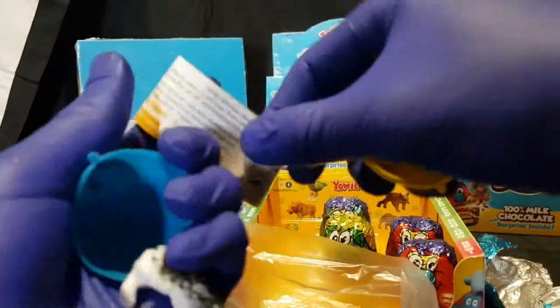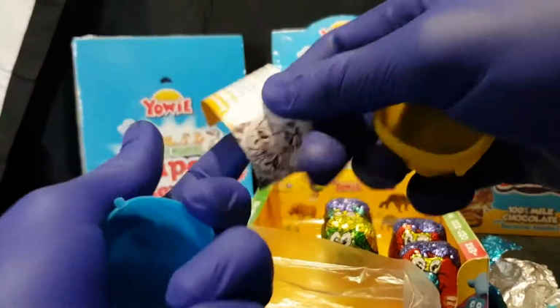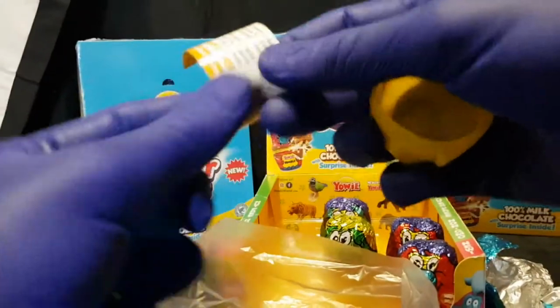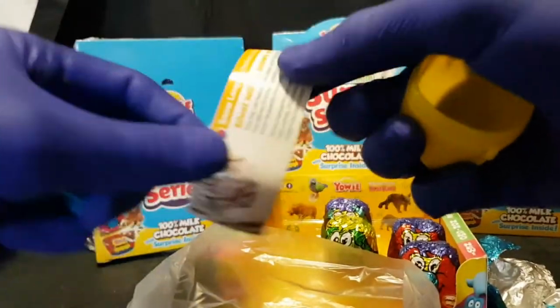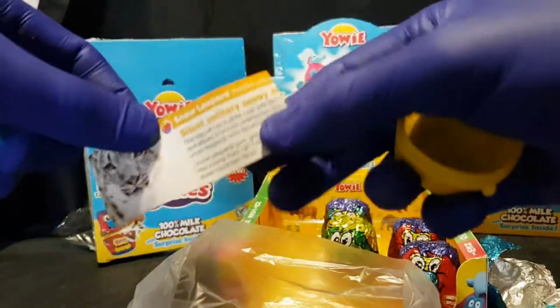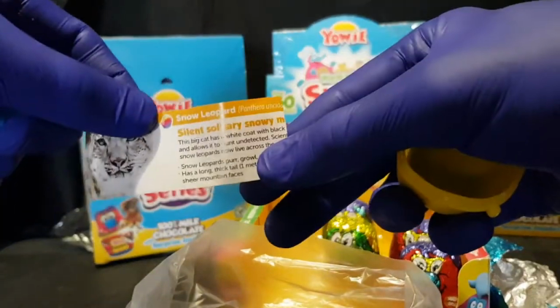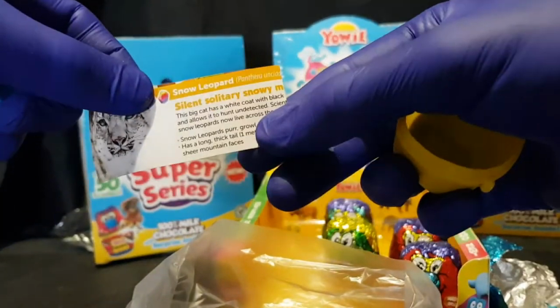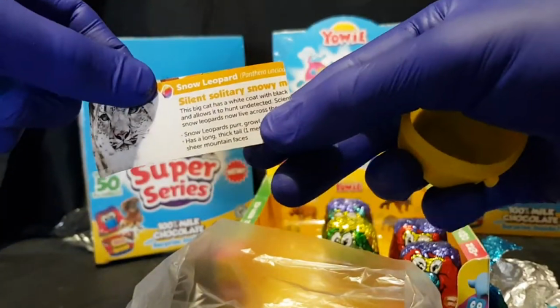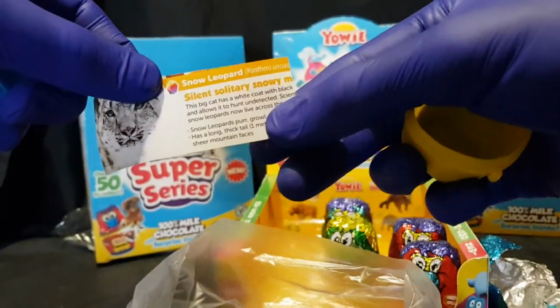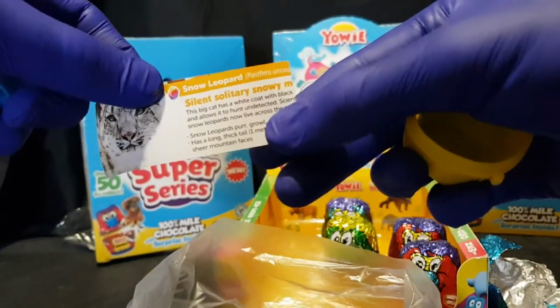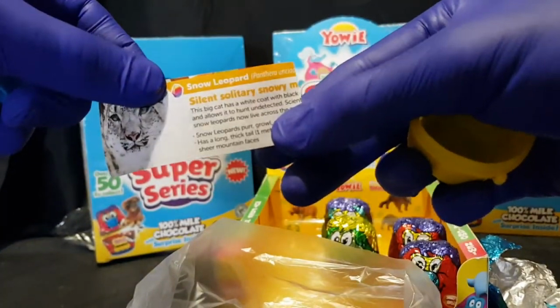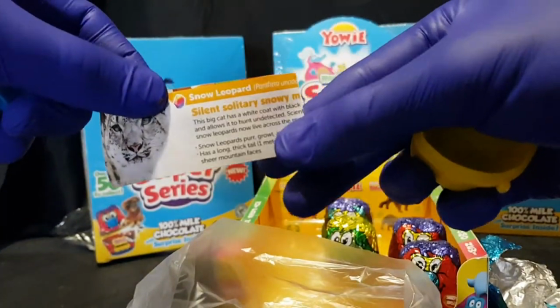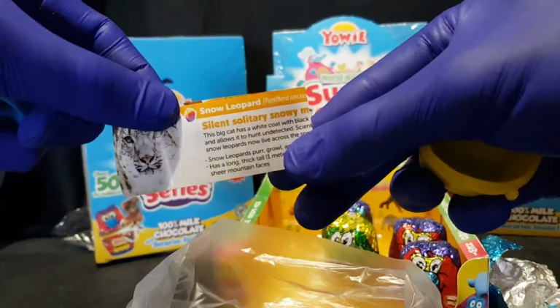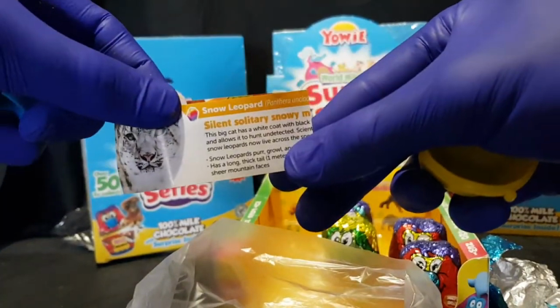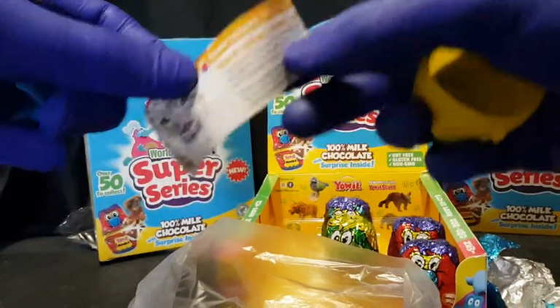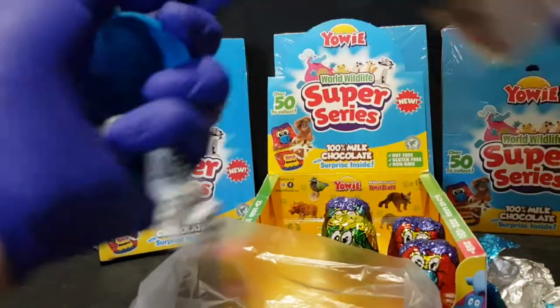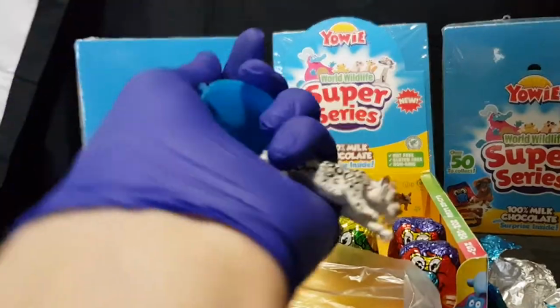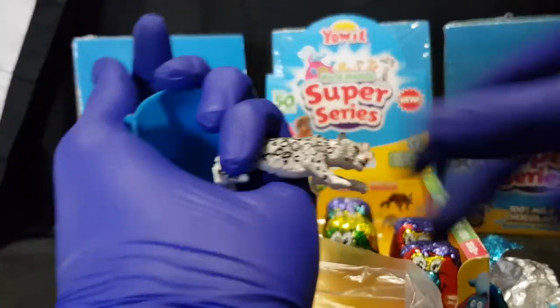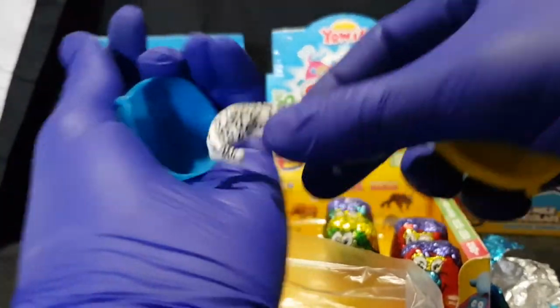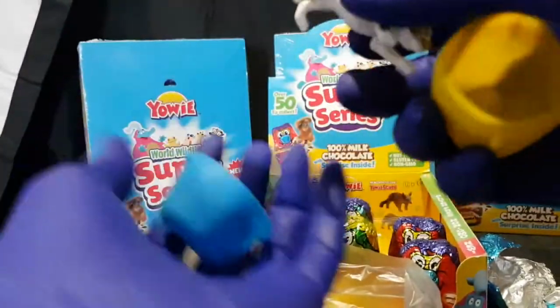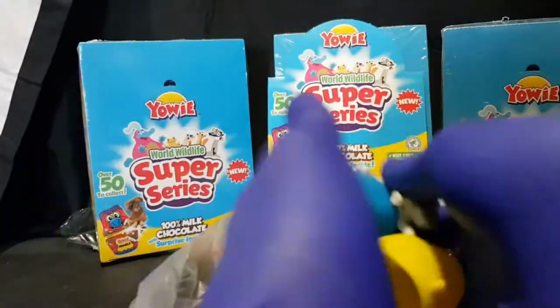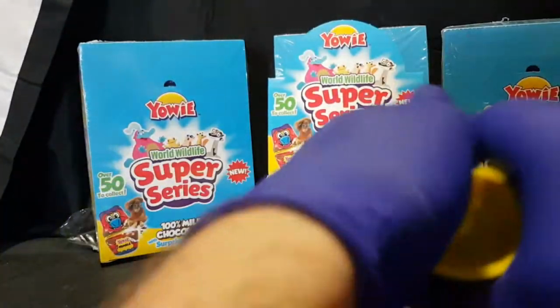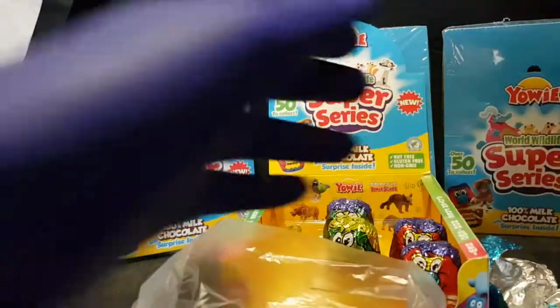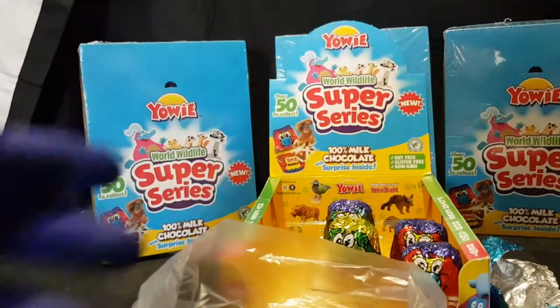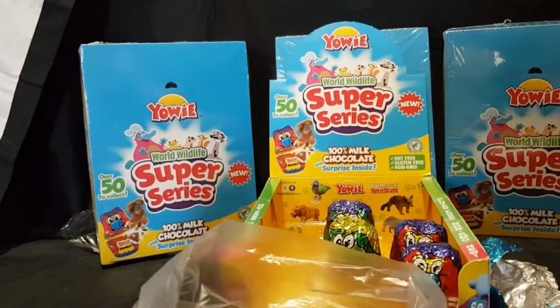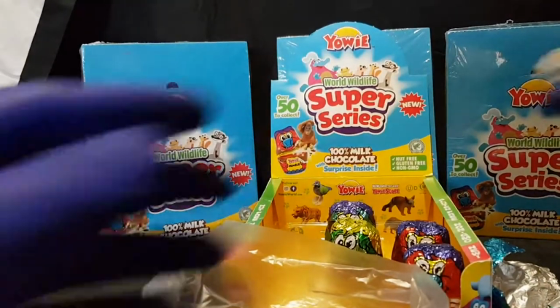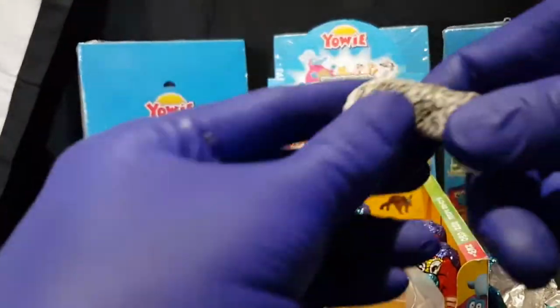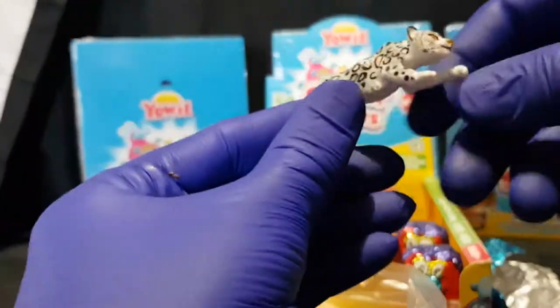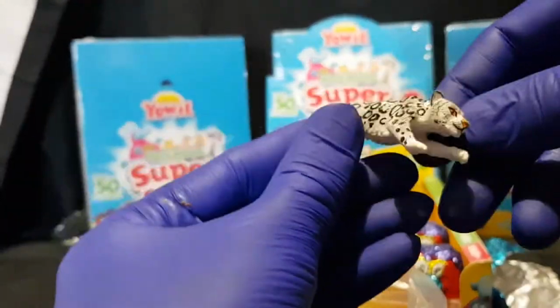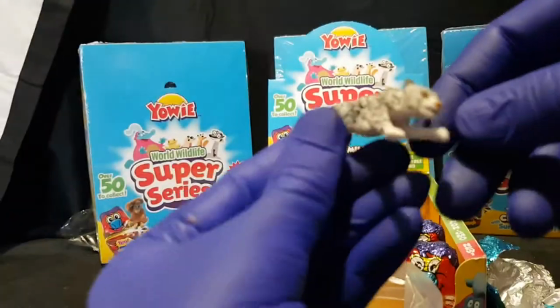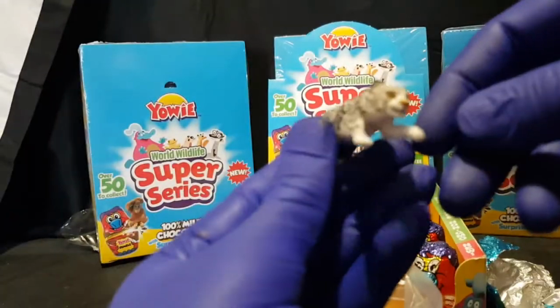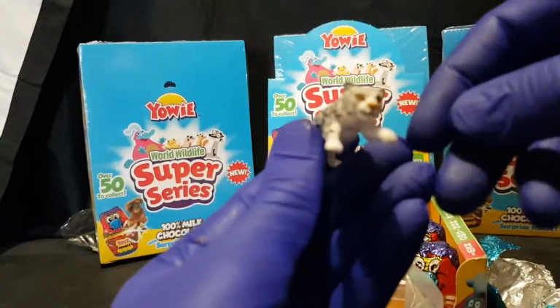Is this what I think it is? Snow Leopard. Awesome. So here we have the Snow Leopard.